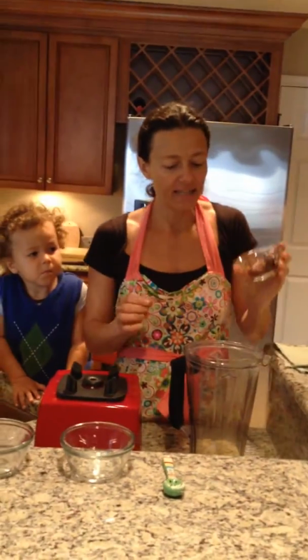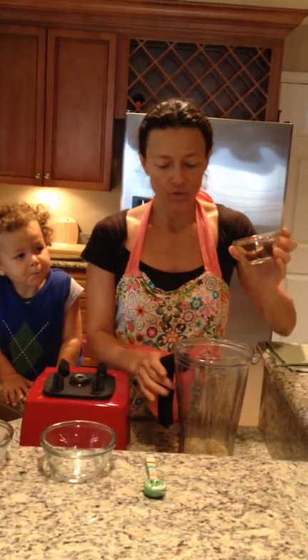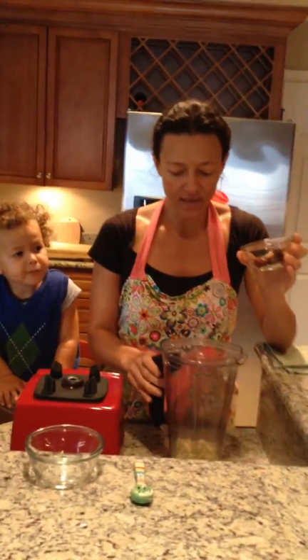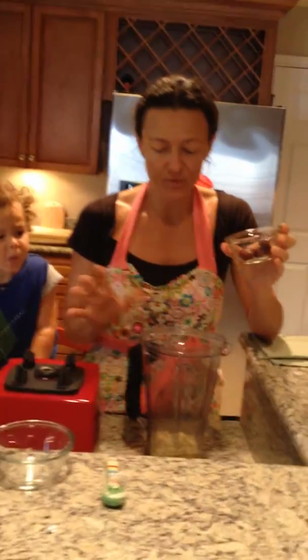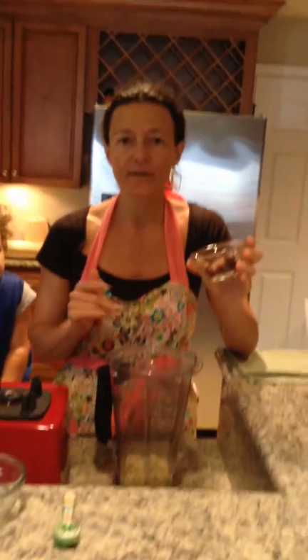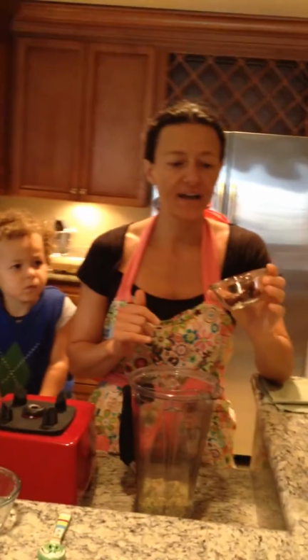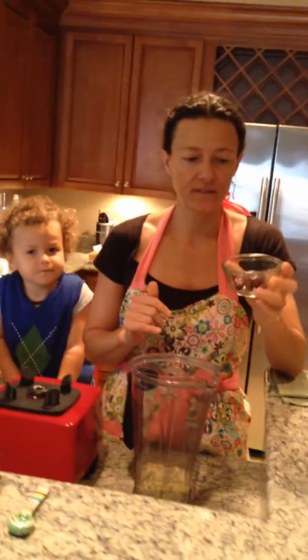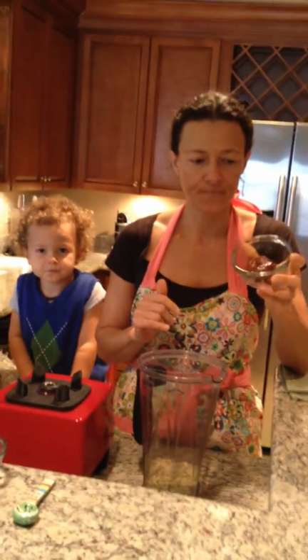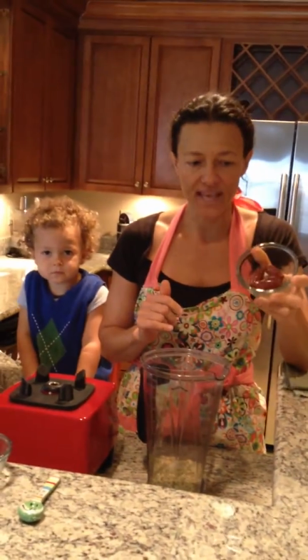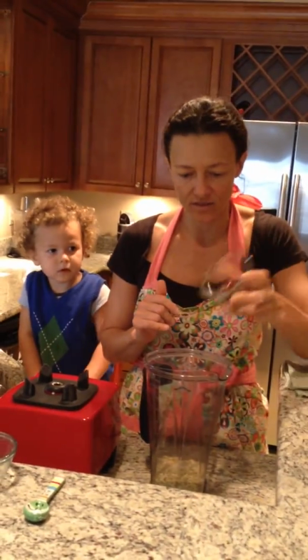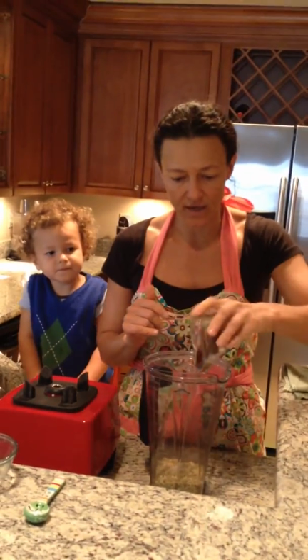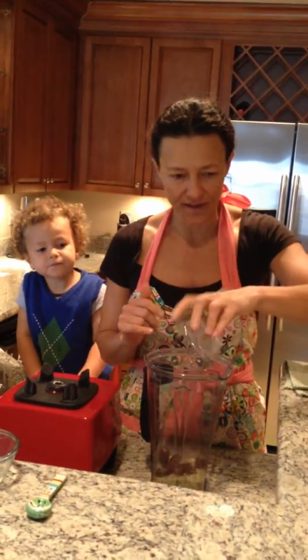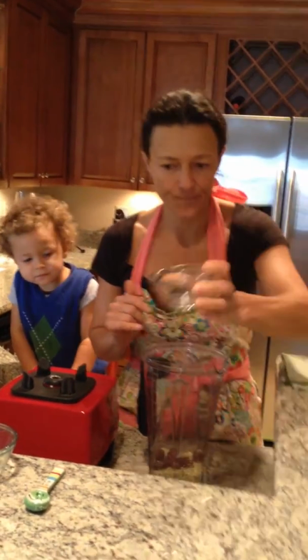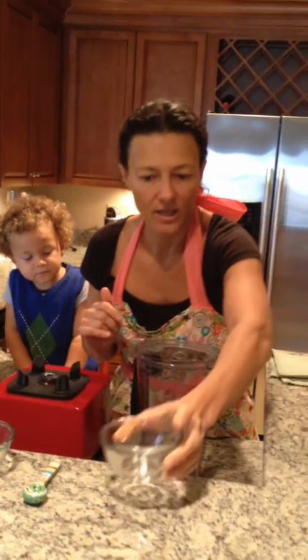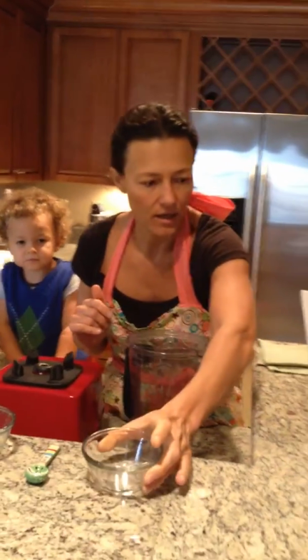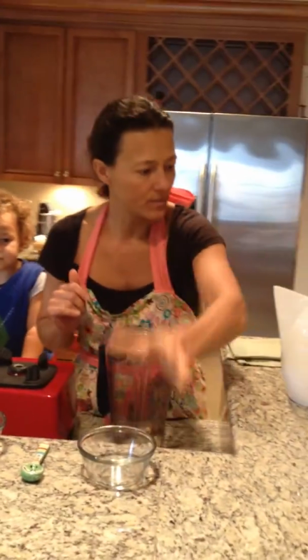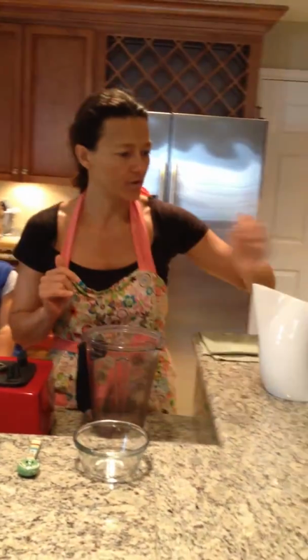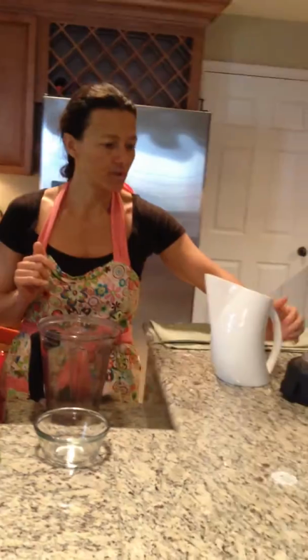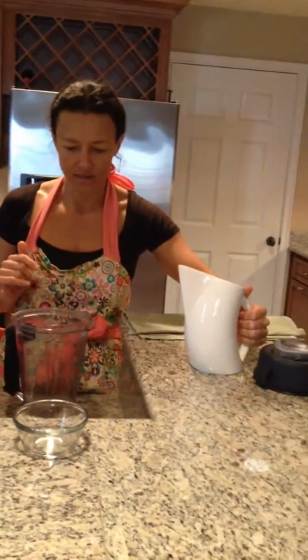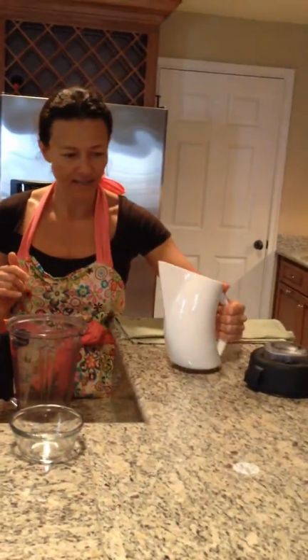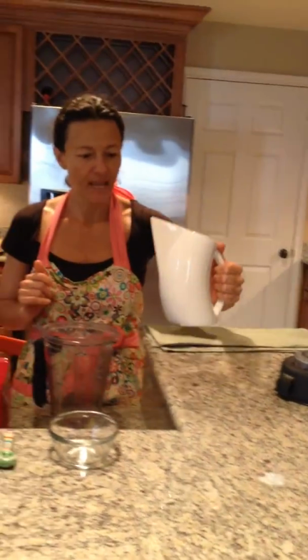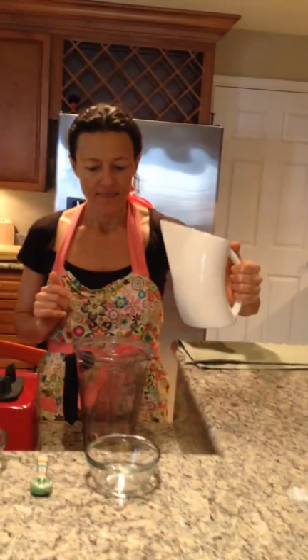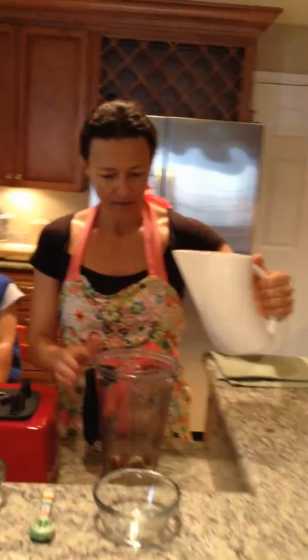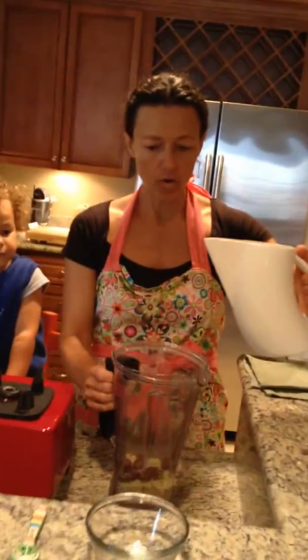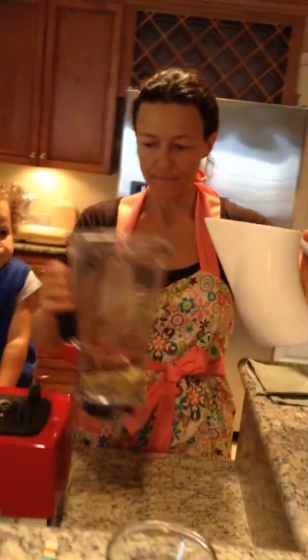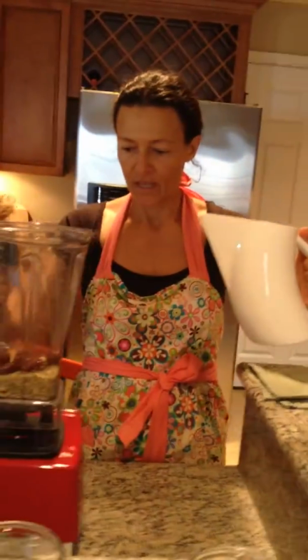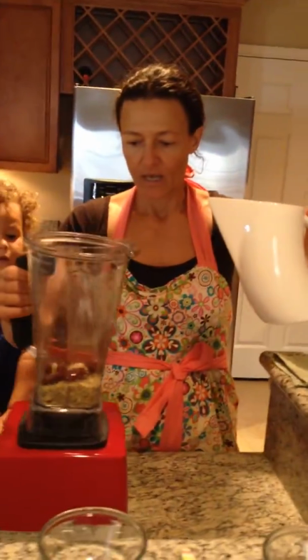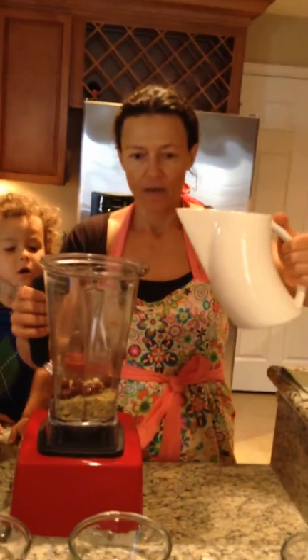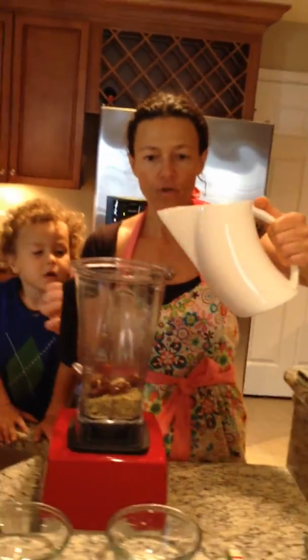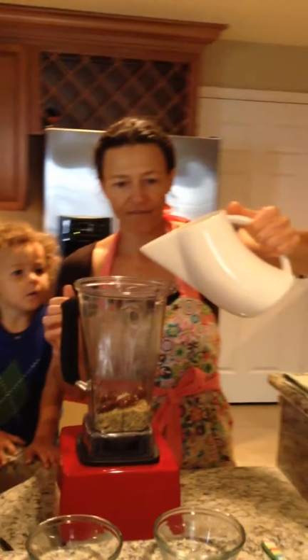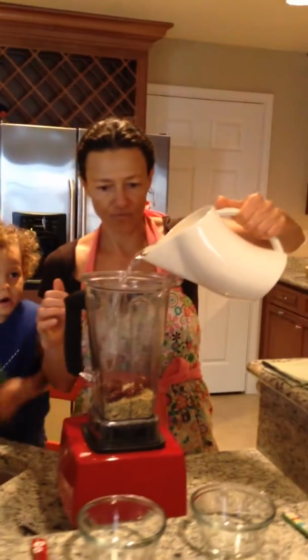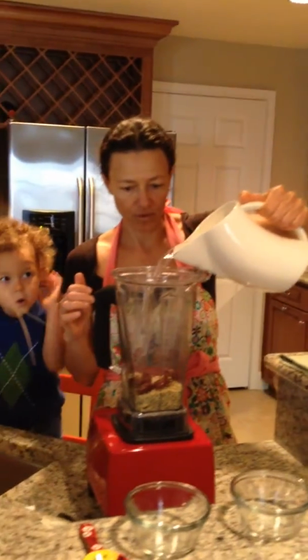To sweeten, I use between four and five dates. Today I go with five — I'm in for a sweeter result. Then water: four to five cups of water.